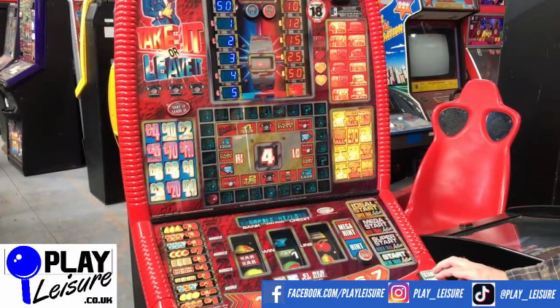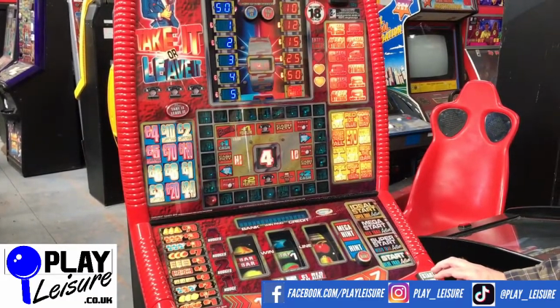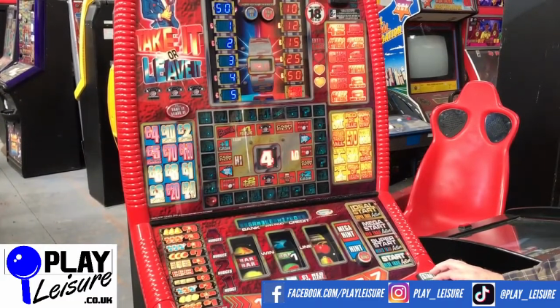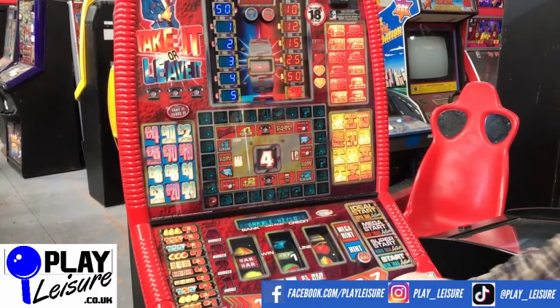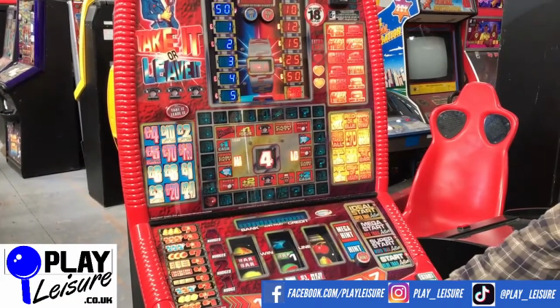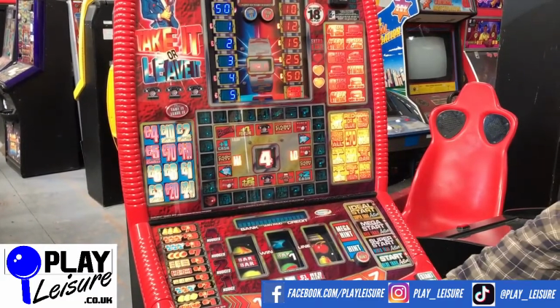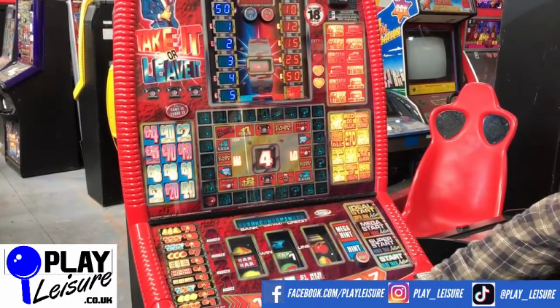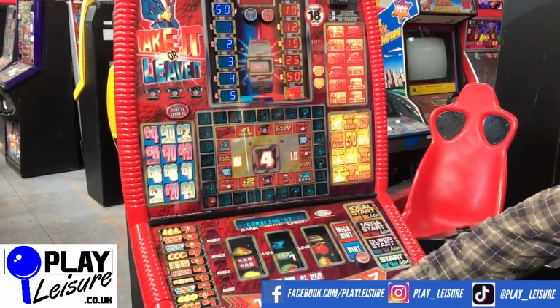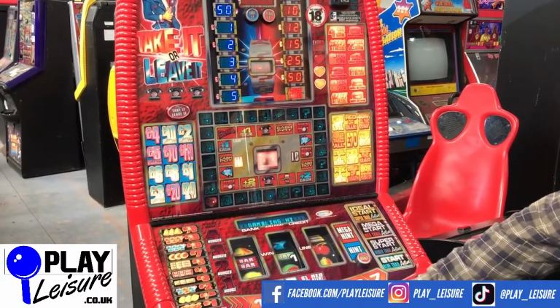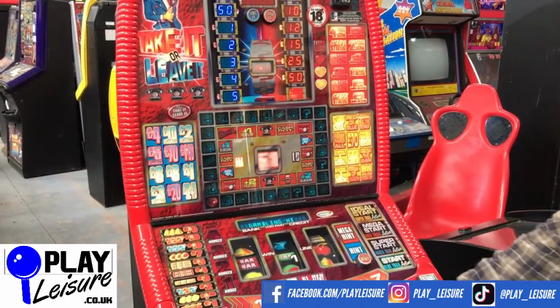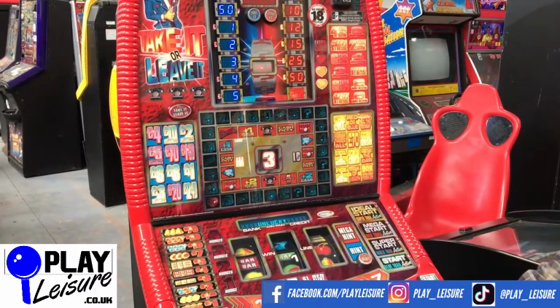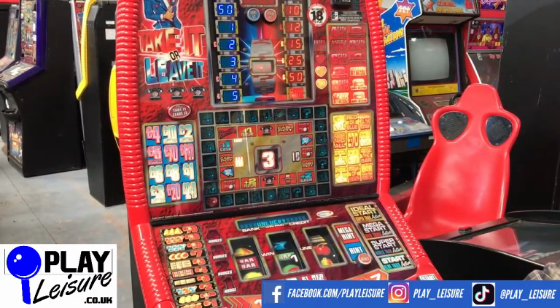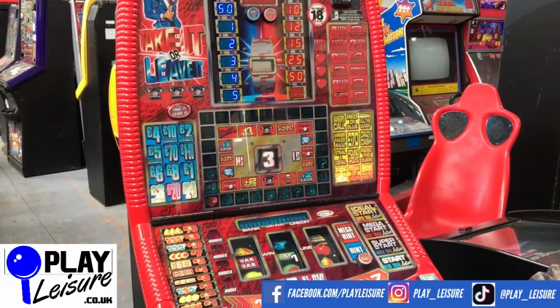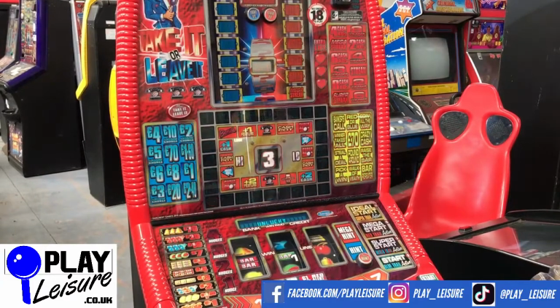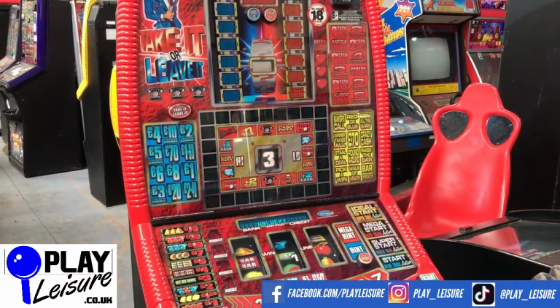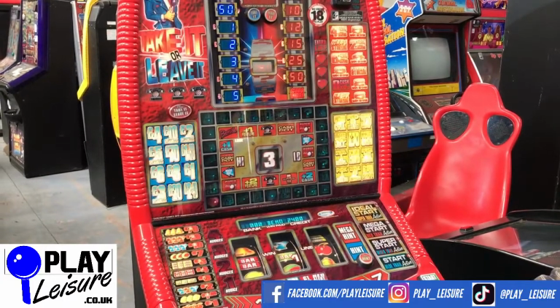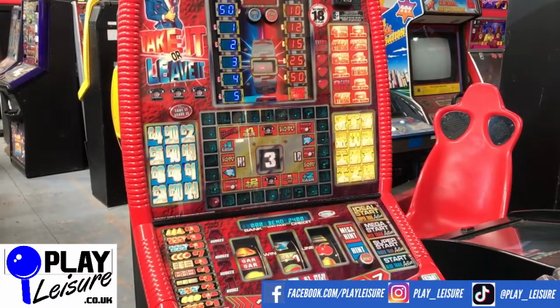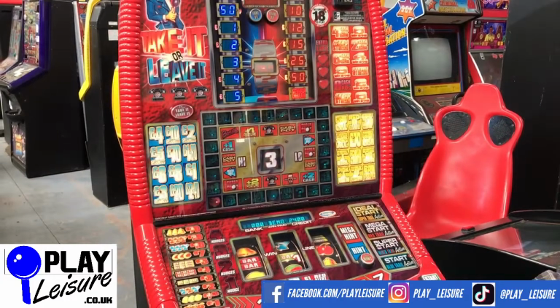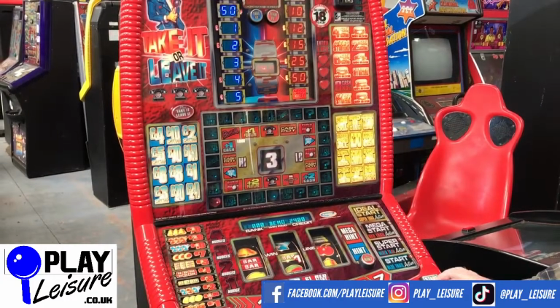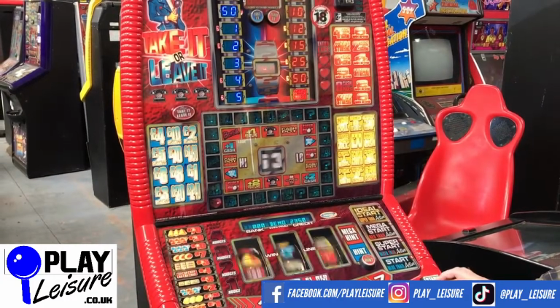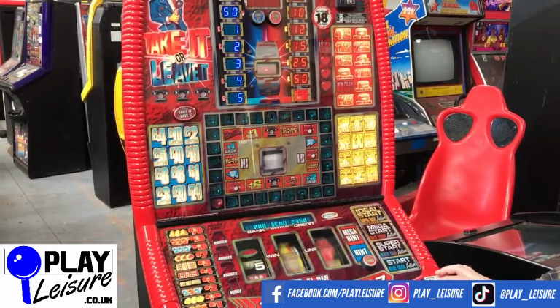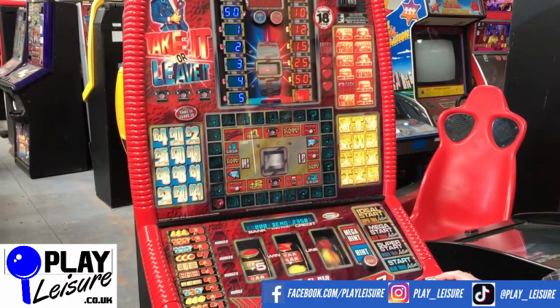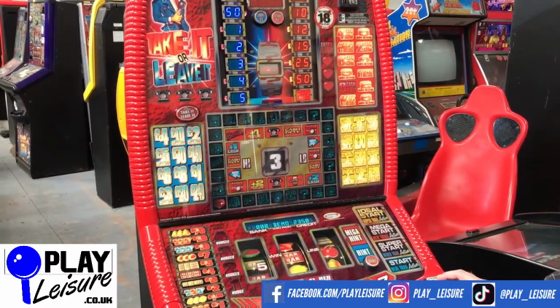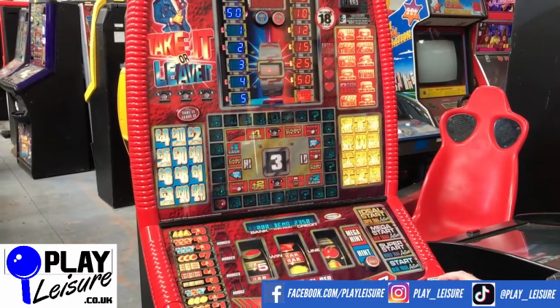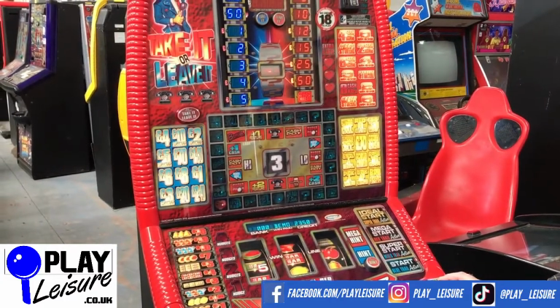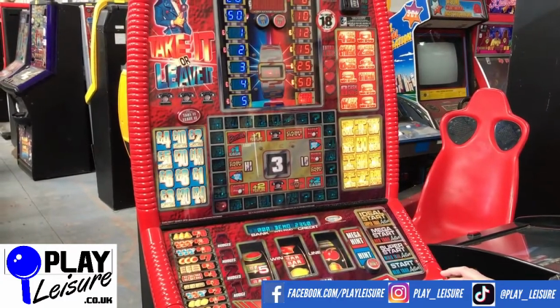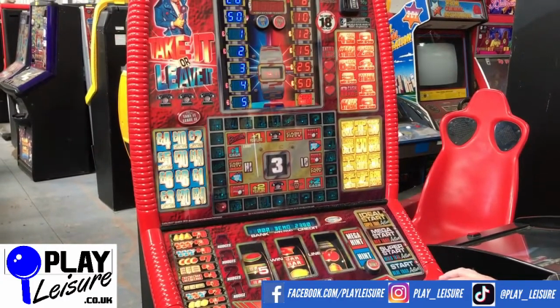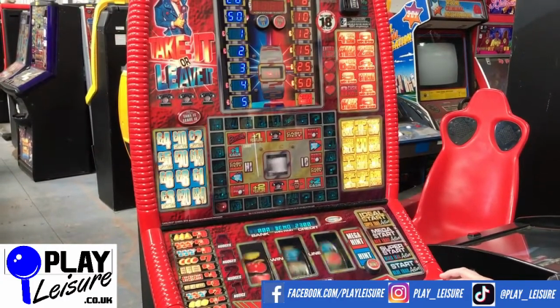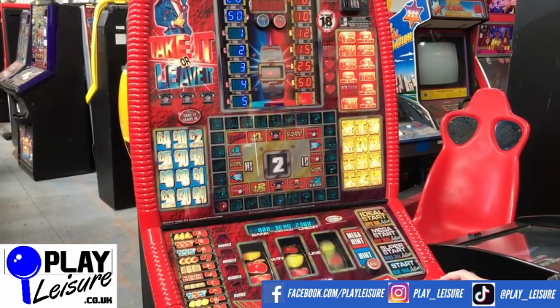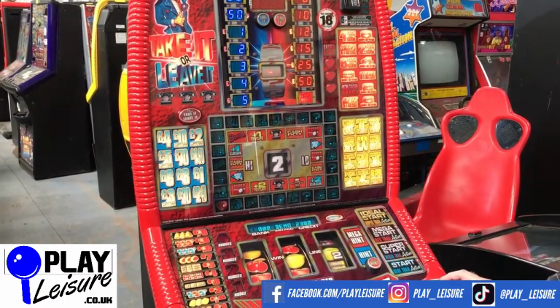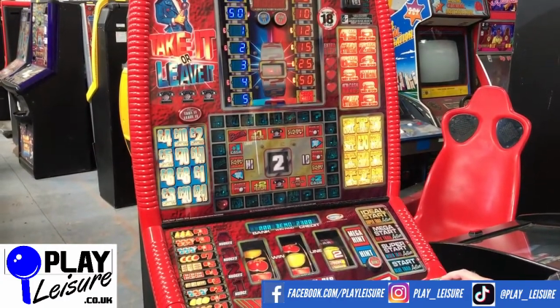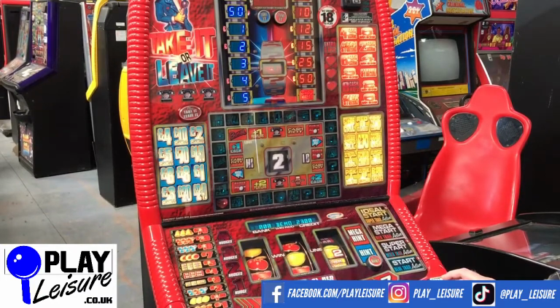Don't forget to check out our Facebook page at facebook.com/playleisure and our YouTube channel at youtube.com/playleisurefruitmachiines for new arrival videos, playthroughs, and other interesting bits and pieces.